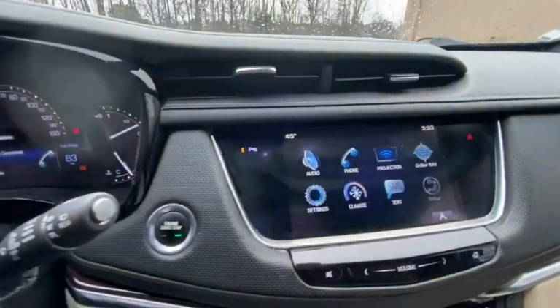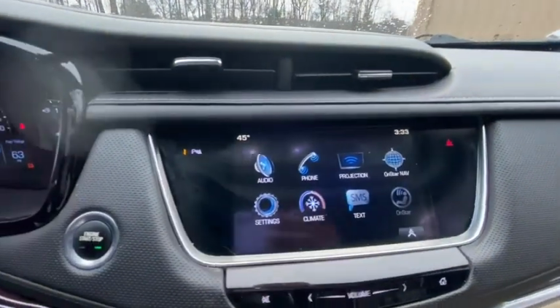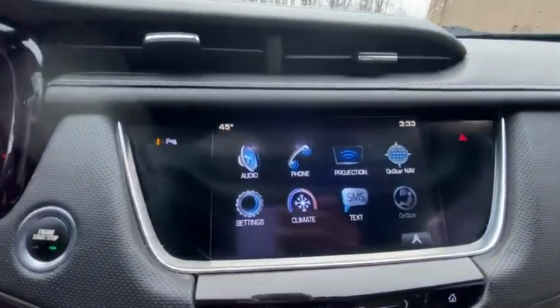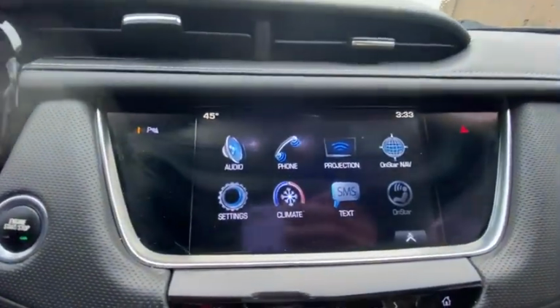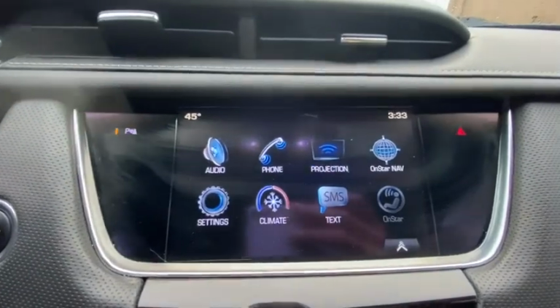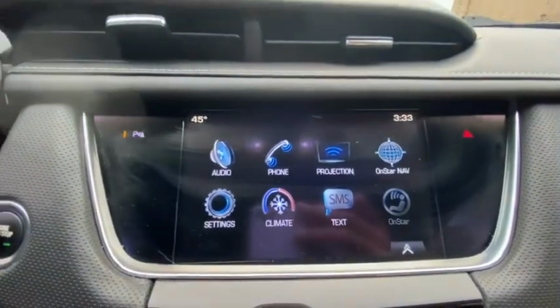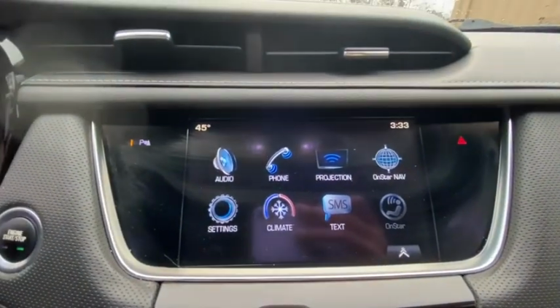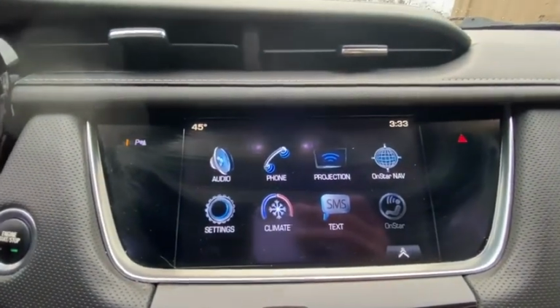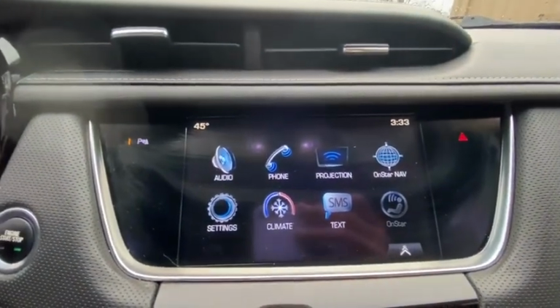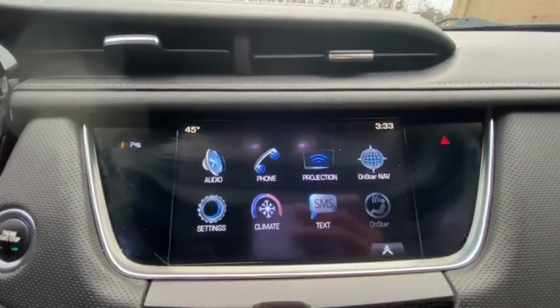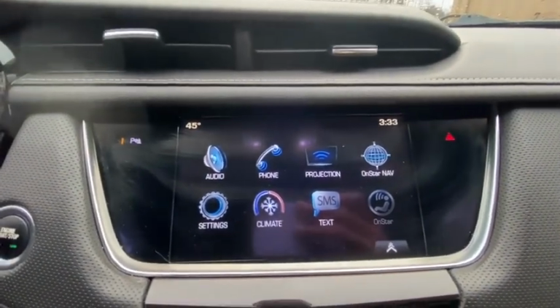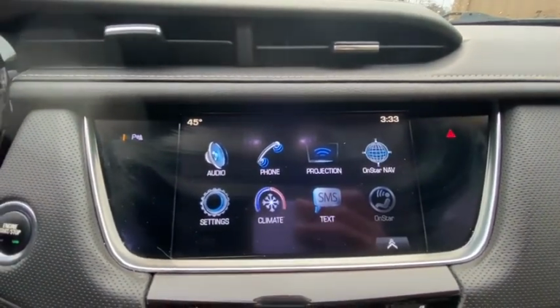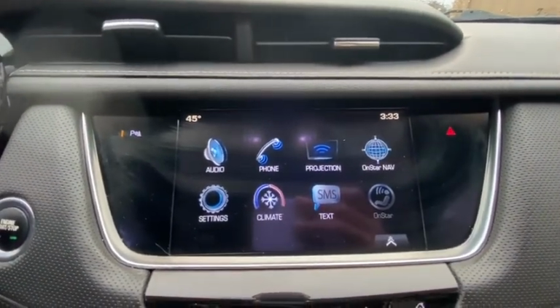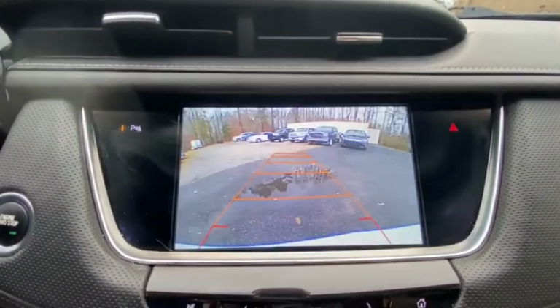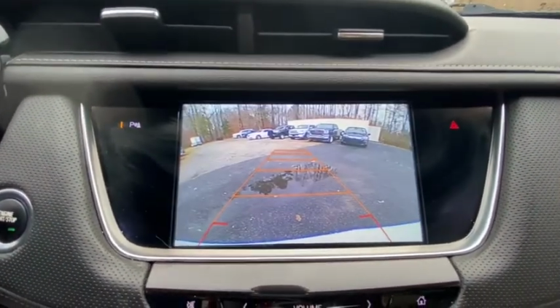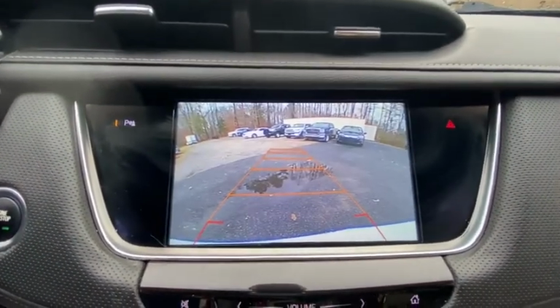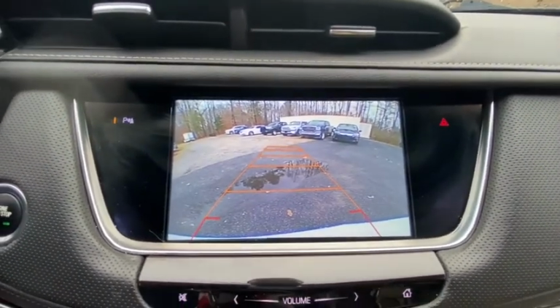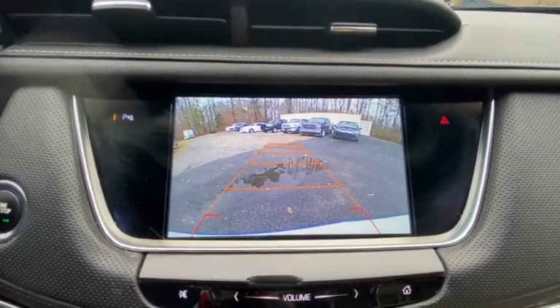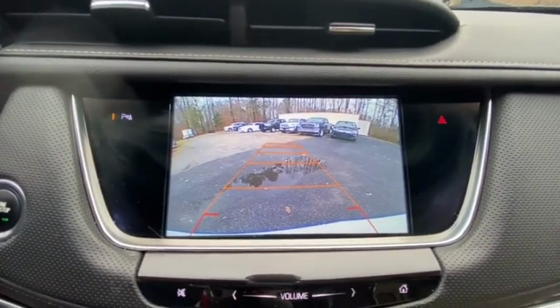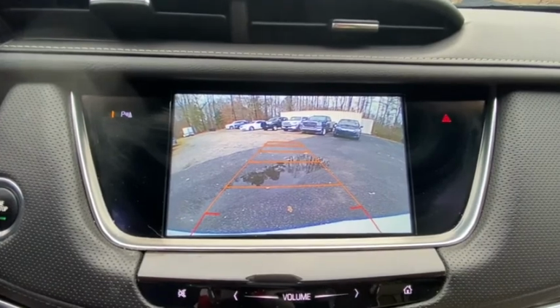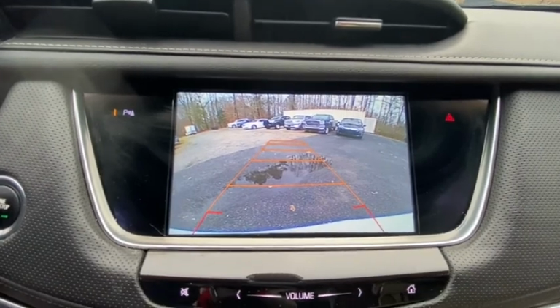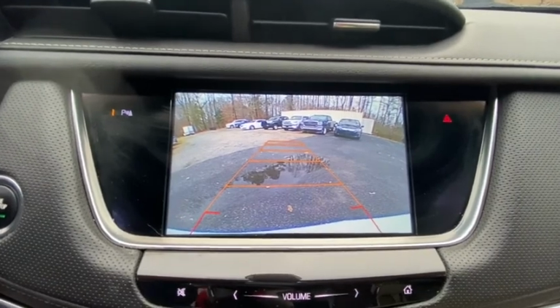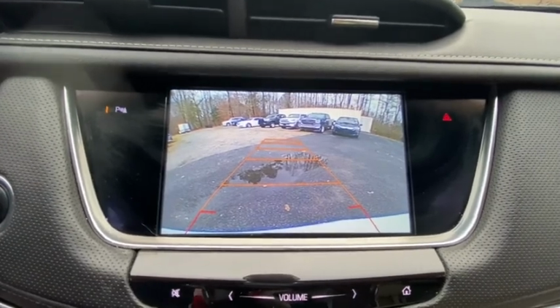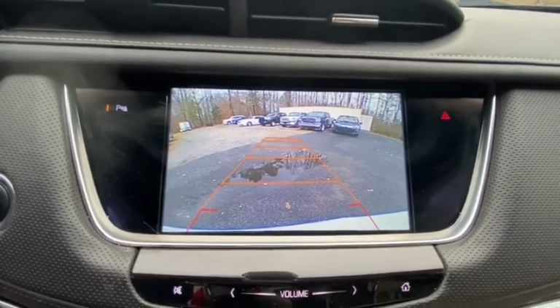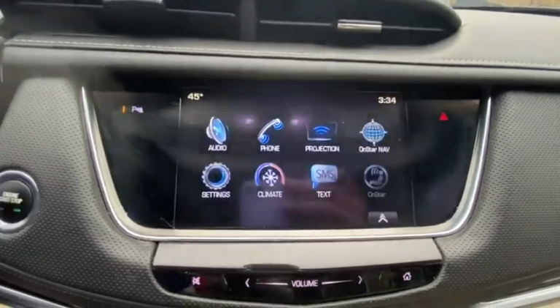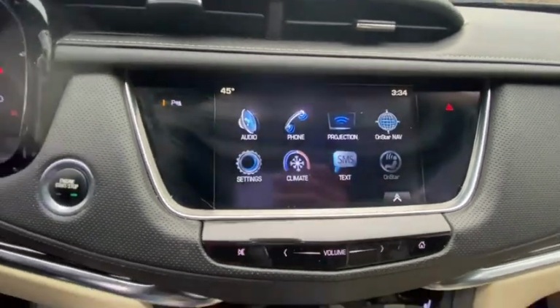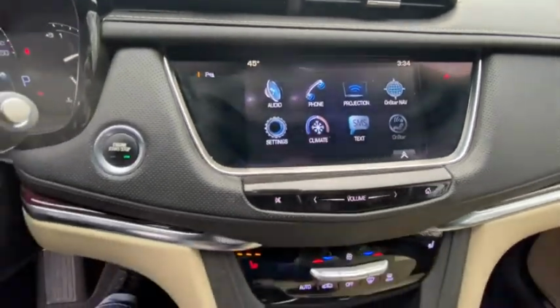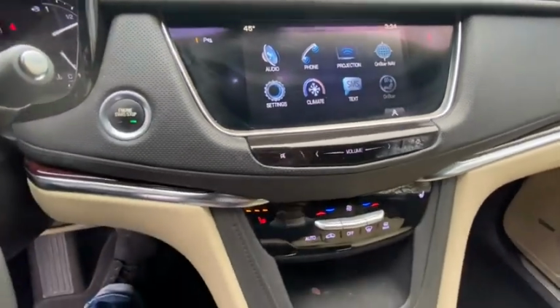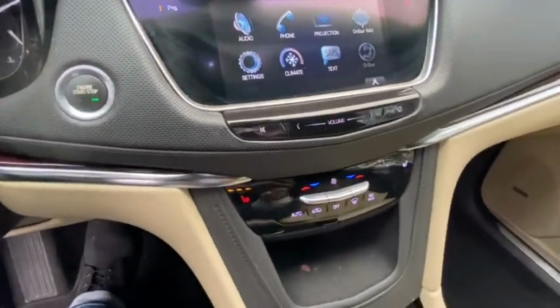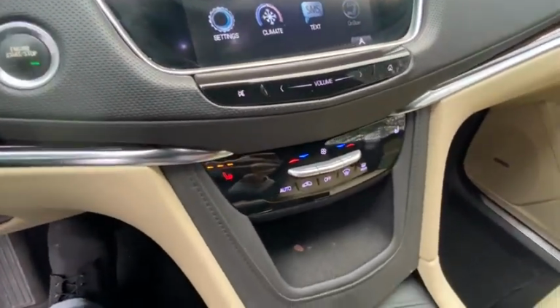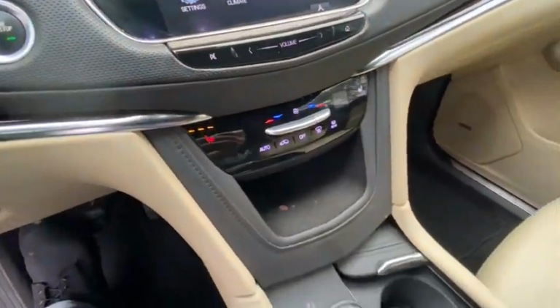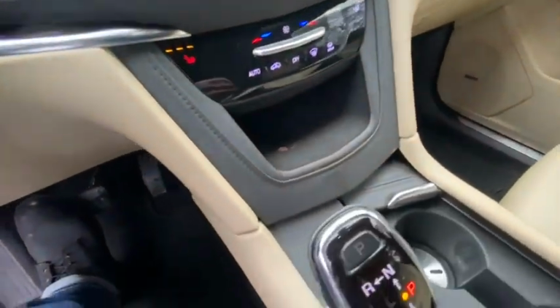Here are some of this vehicle's great options: backup camera, power liftgate, traction control, power passenger seat, dual airbags, leather wrapped steering wheel, power steering, one owner.